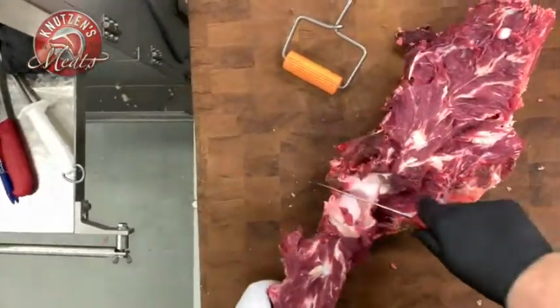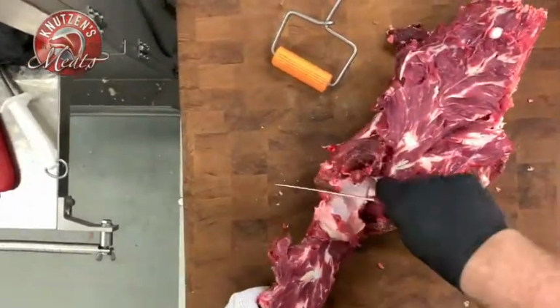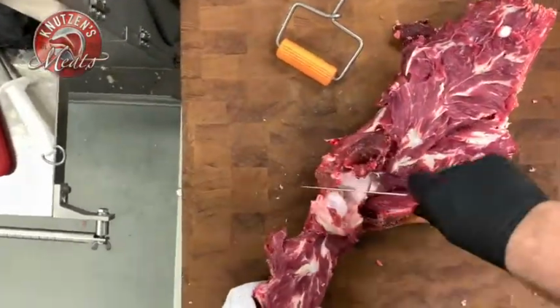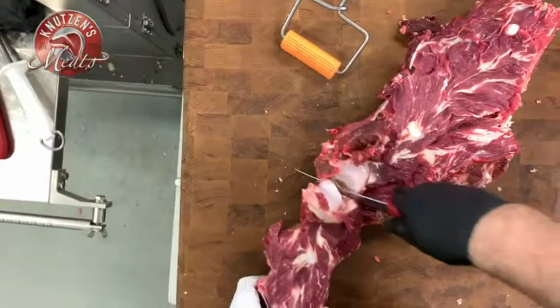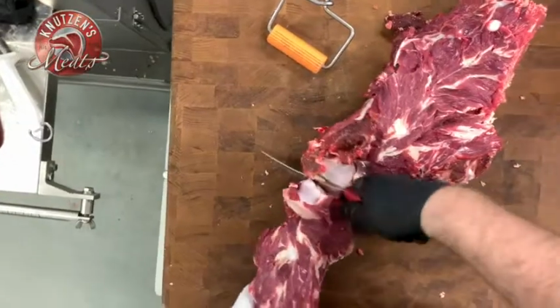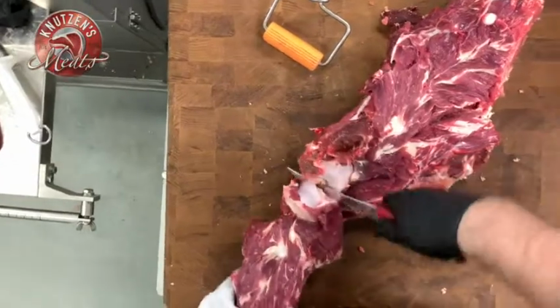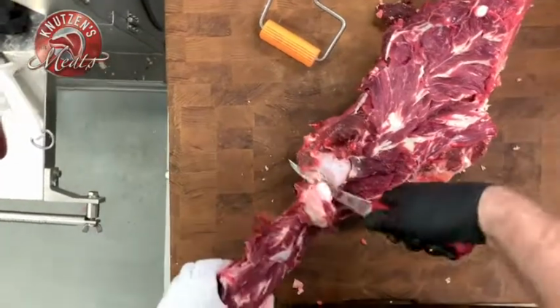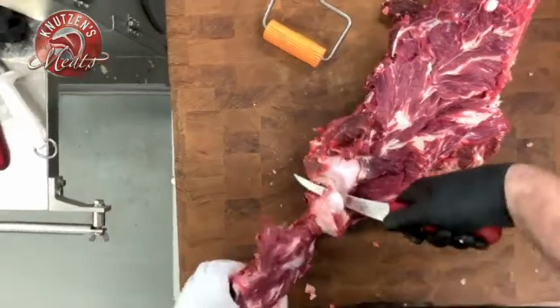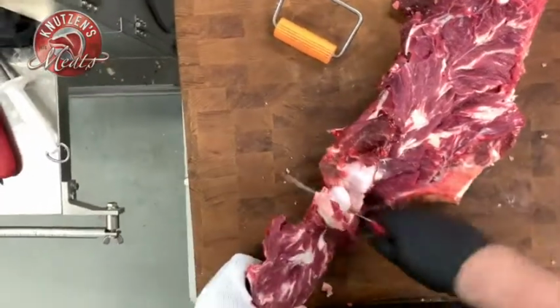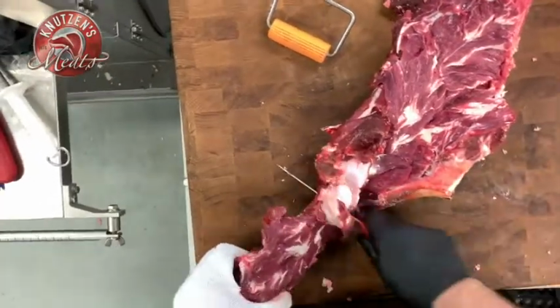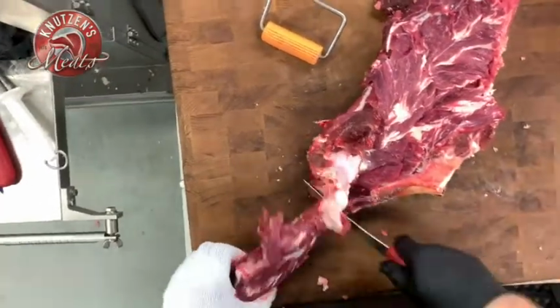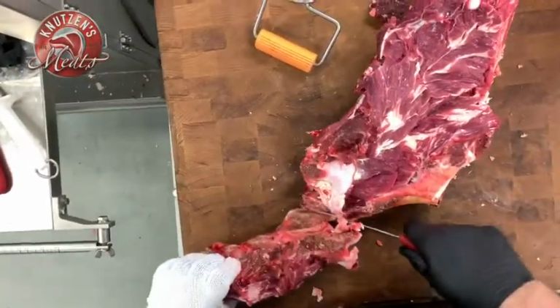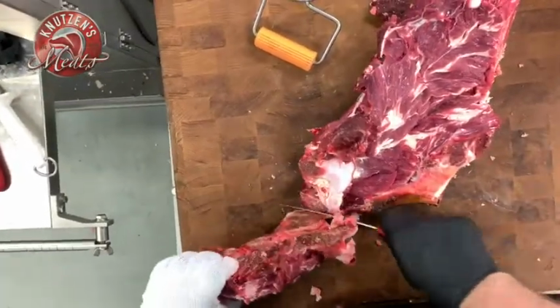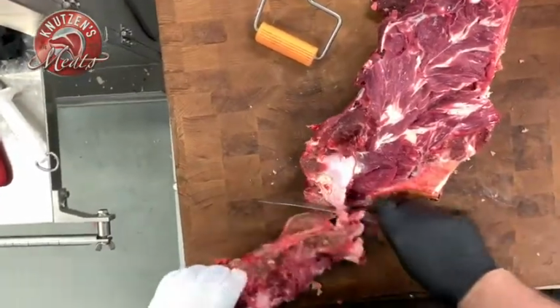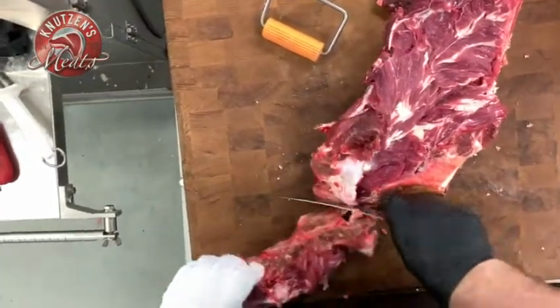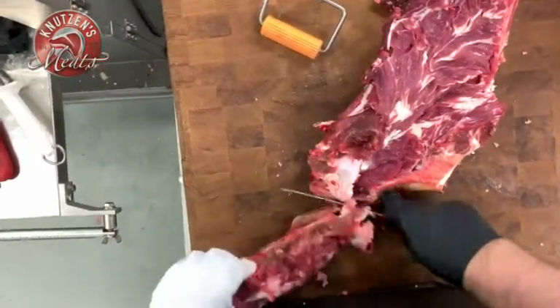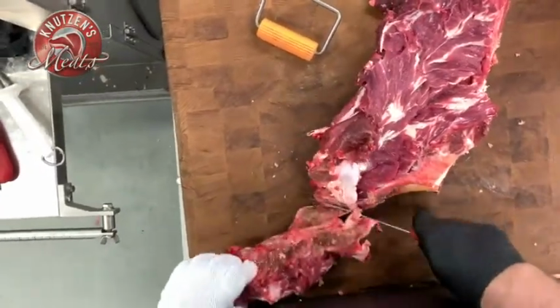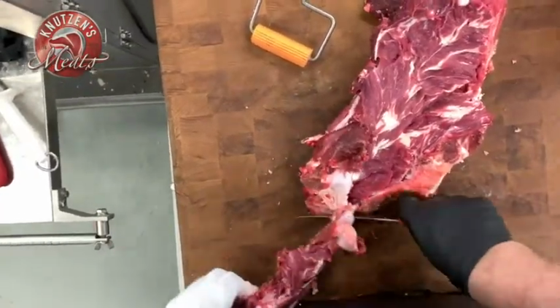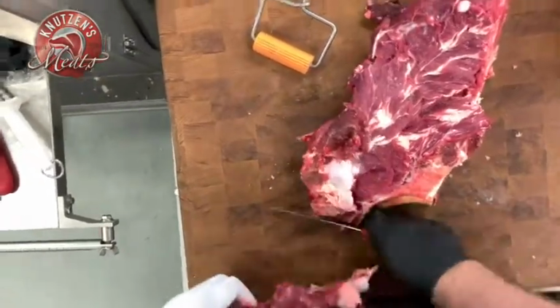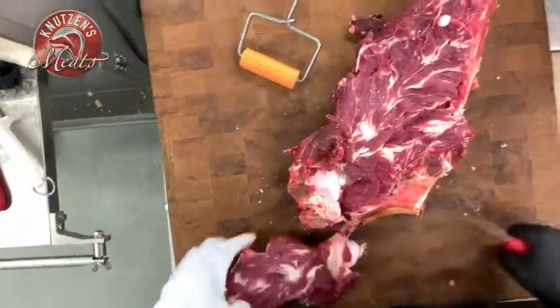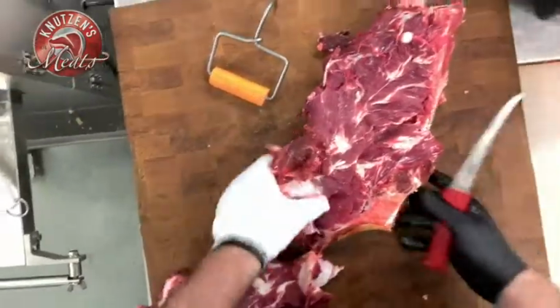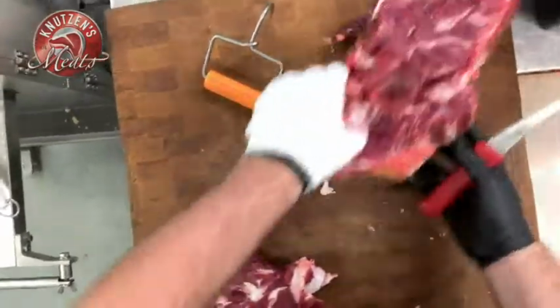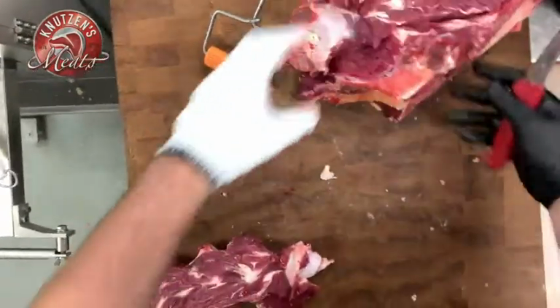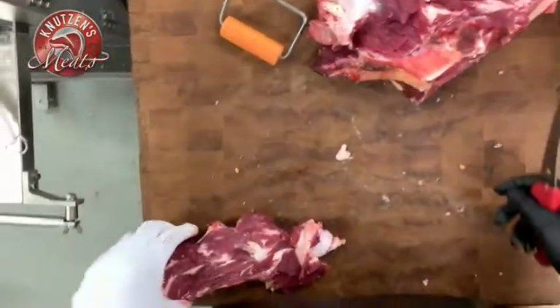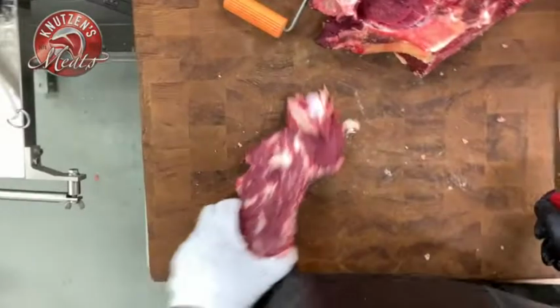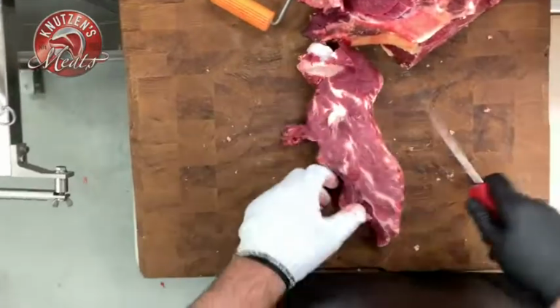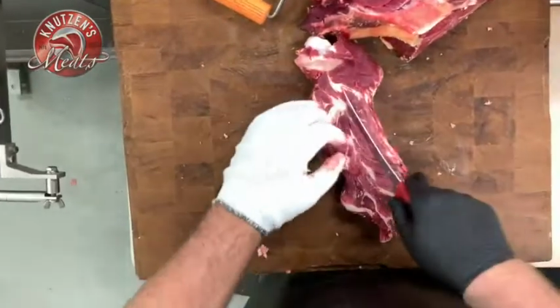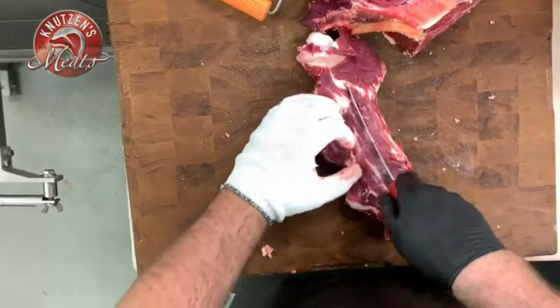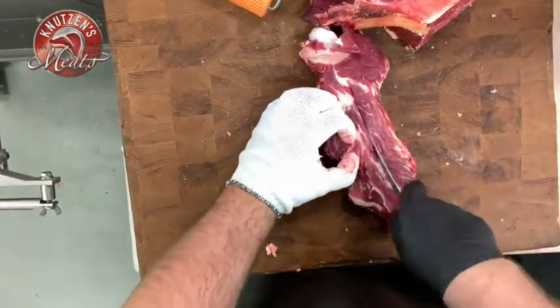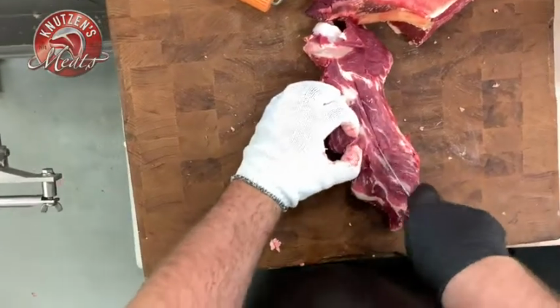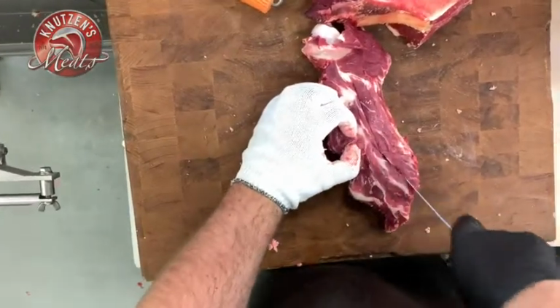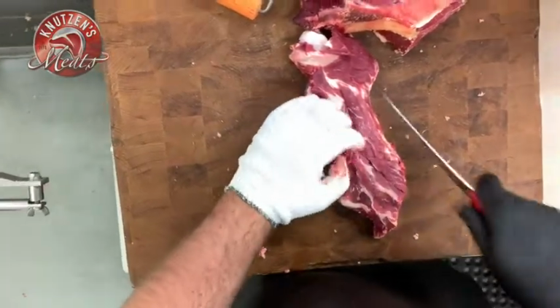Otherwise we can just take another 30–45 seconds to bone out some more meat on that.